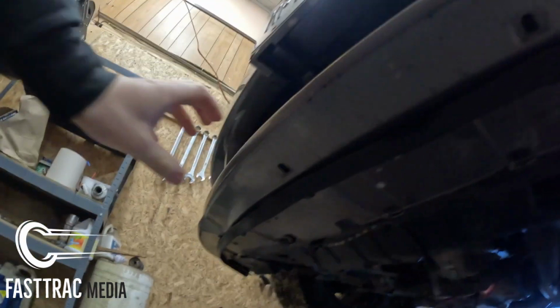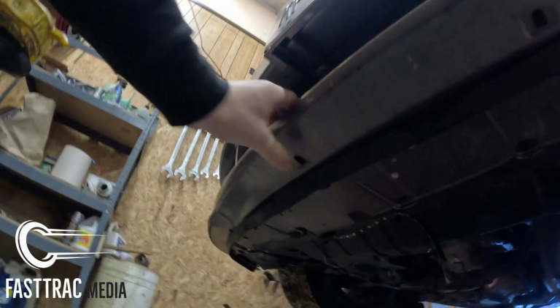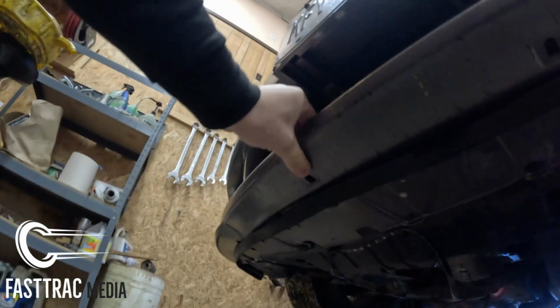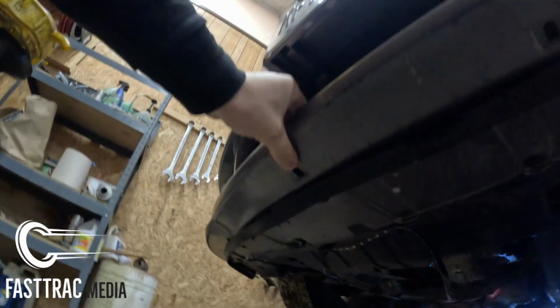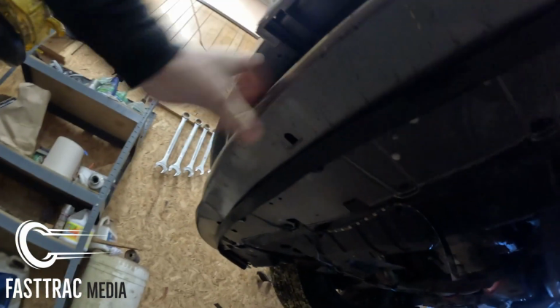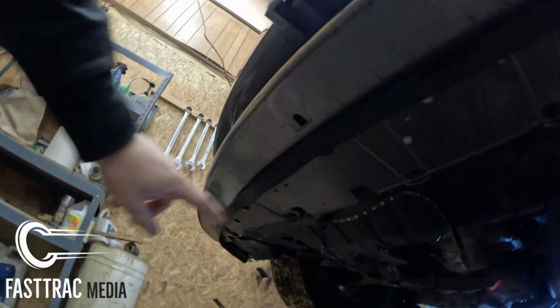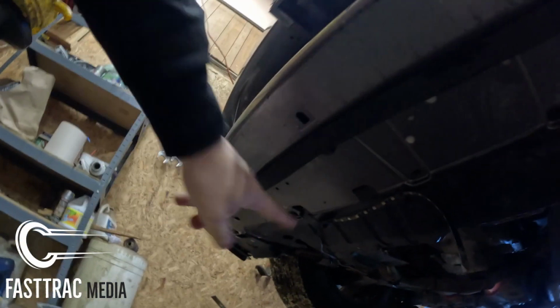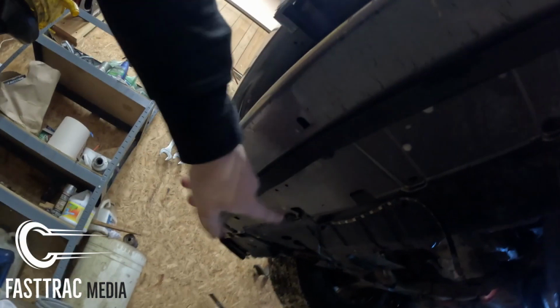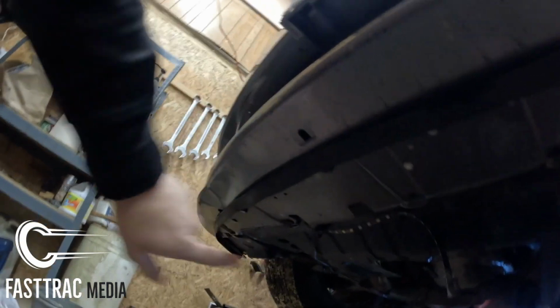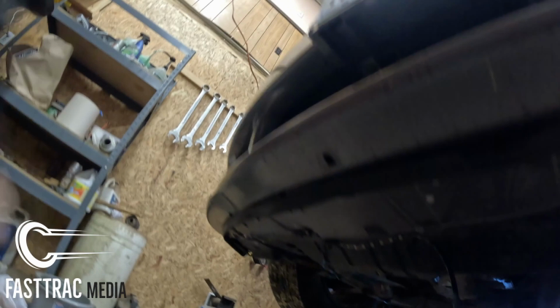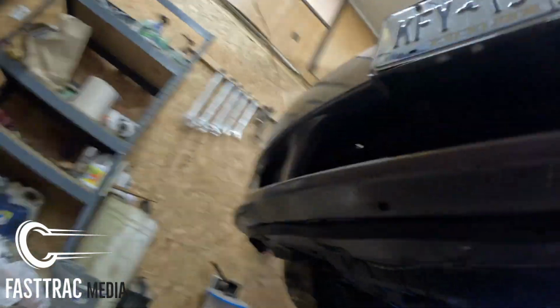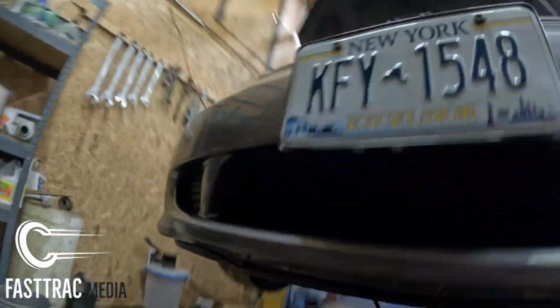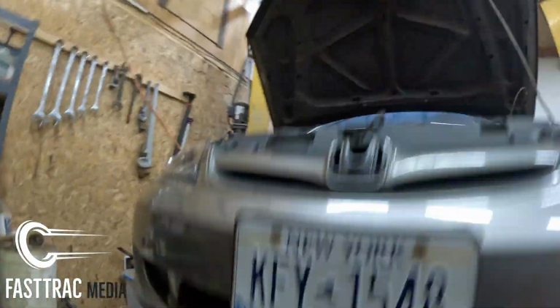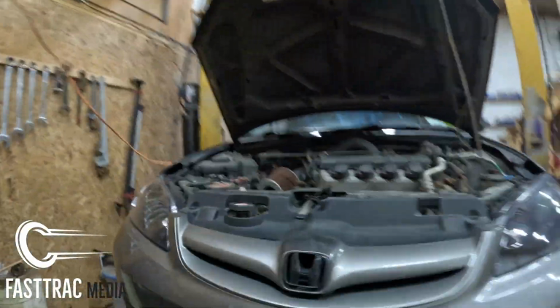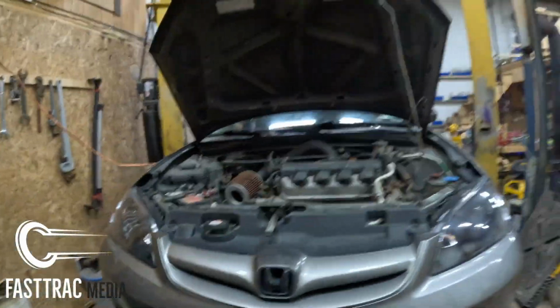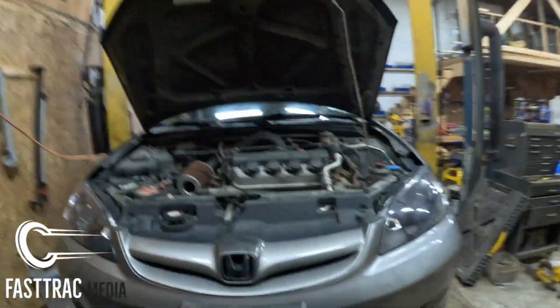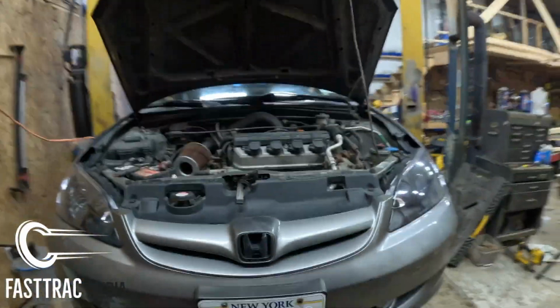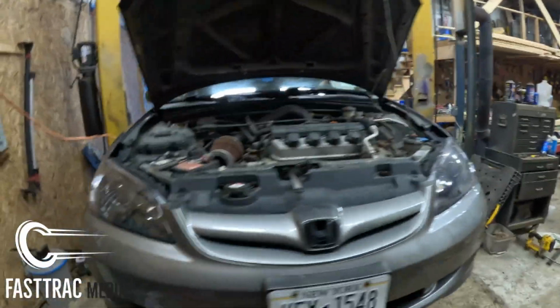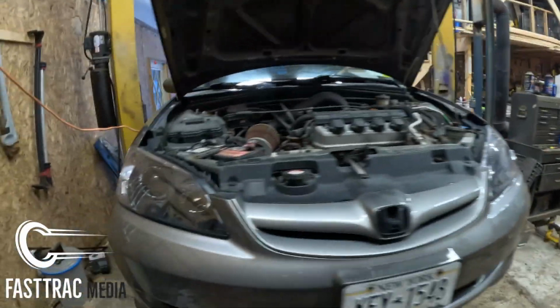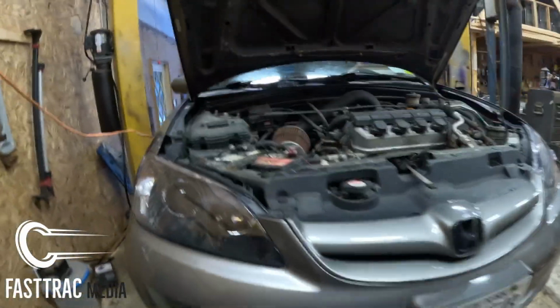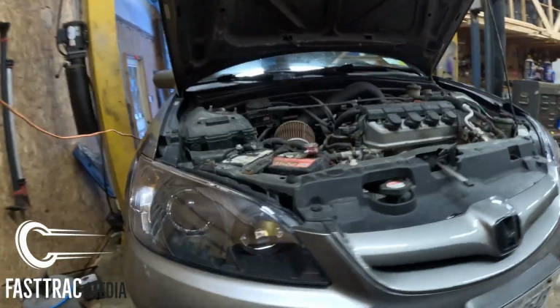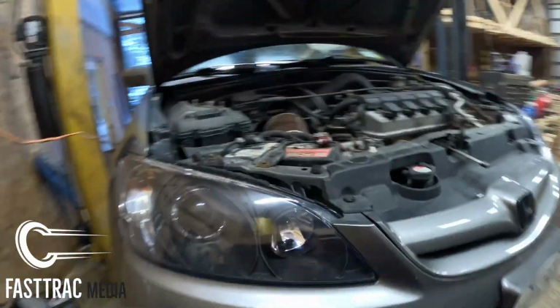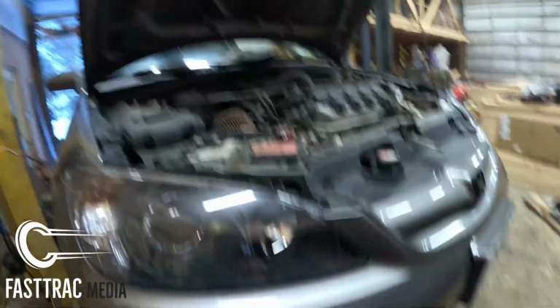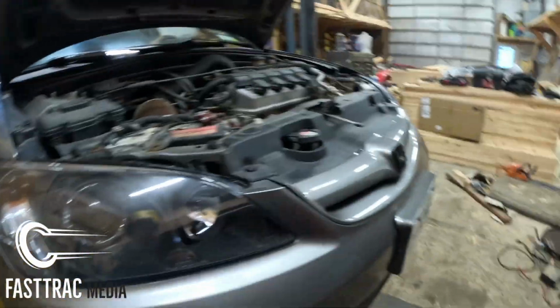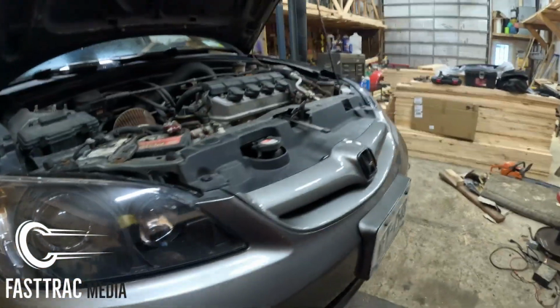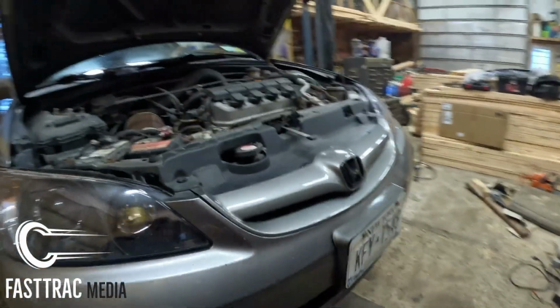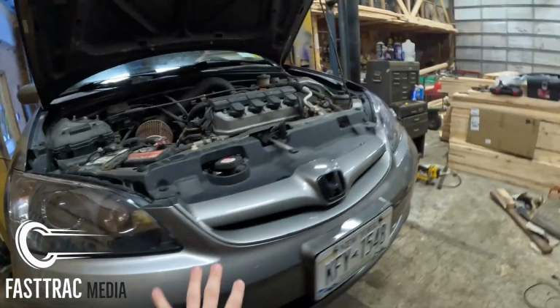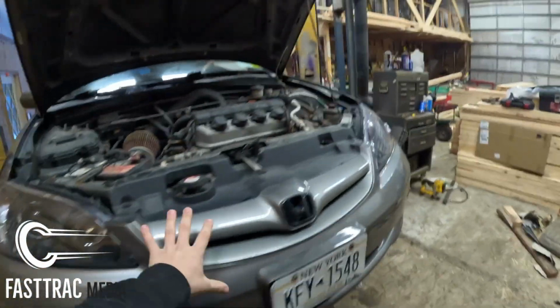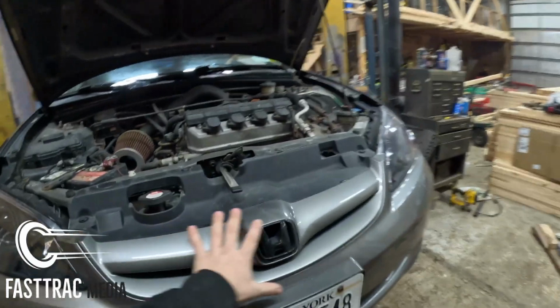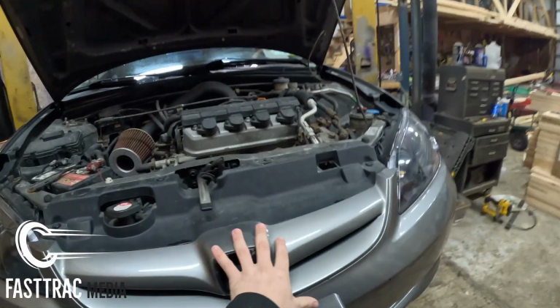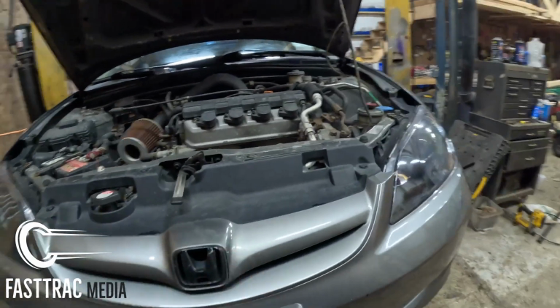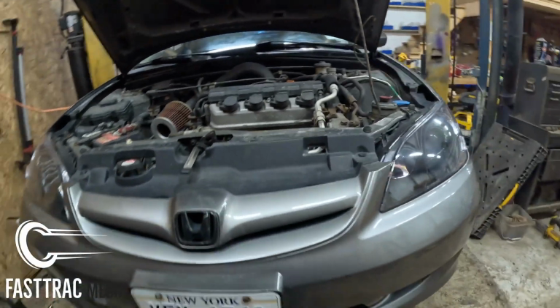Basically, we're gonna do it as if we're removing the front bumper. Any clips down there, any of these up here that hold the bumper on — and then we're gonna remove the whole bumper assembly, everything including the grill.